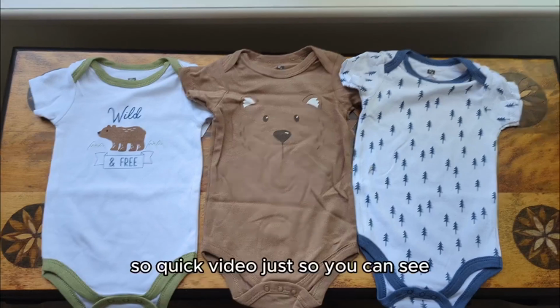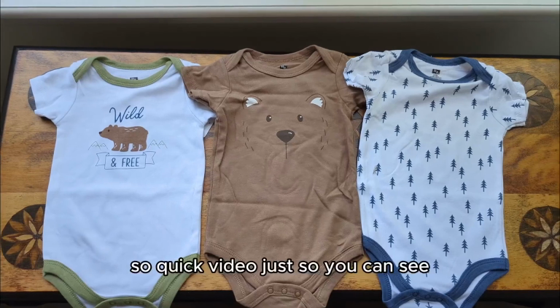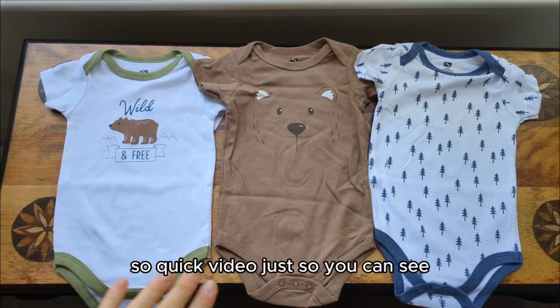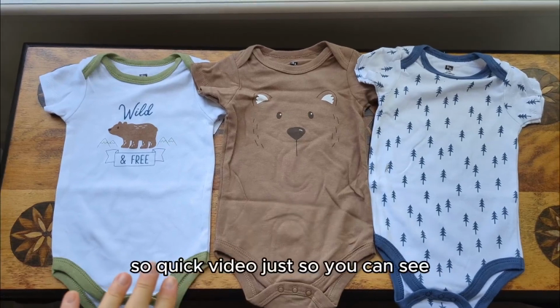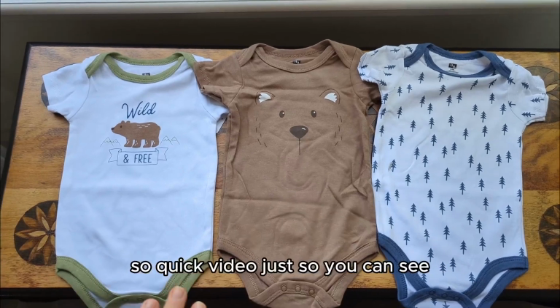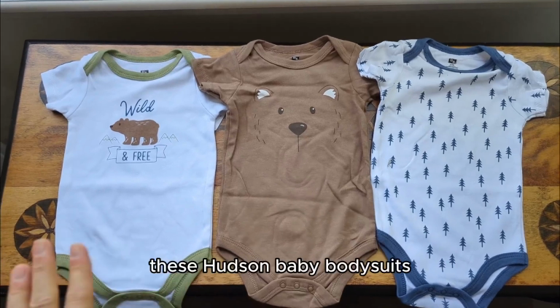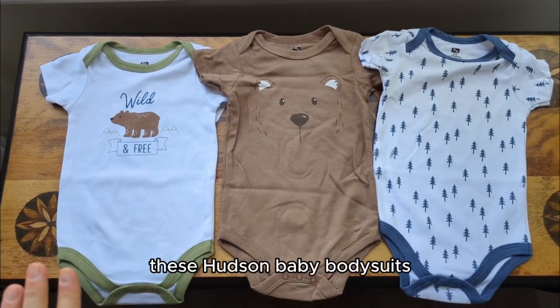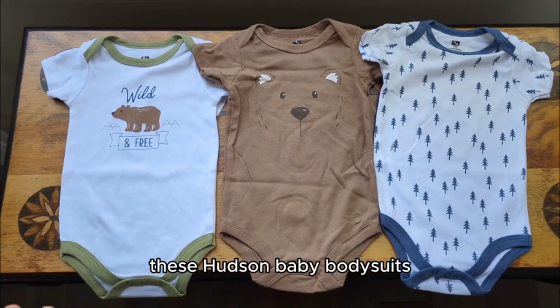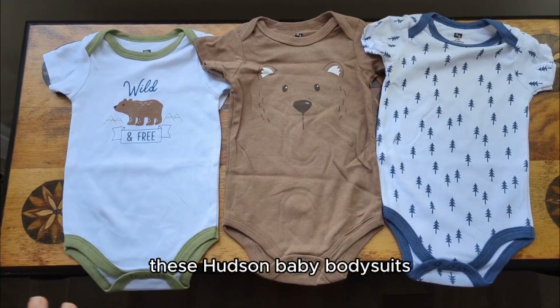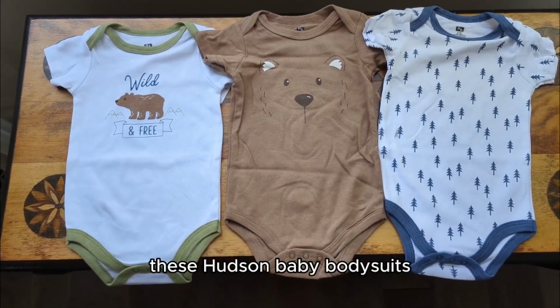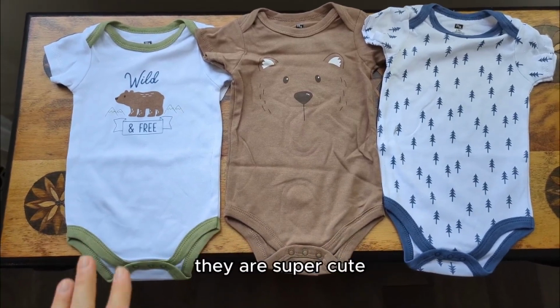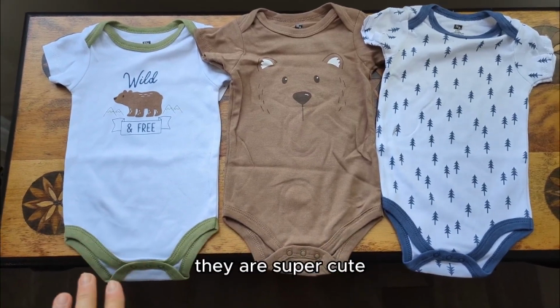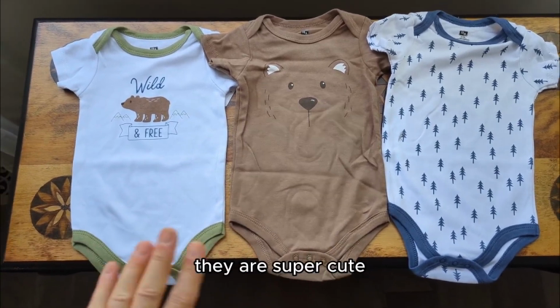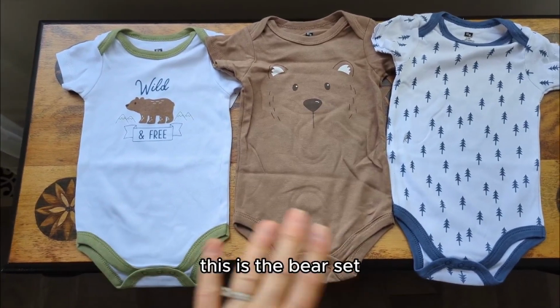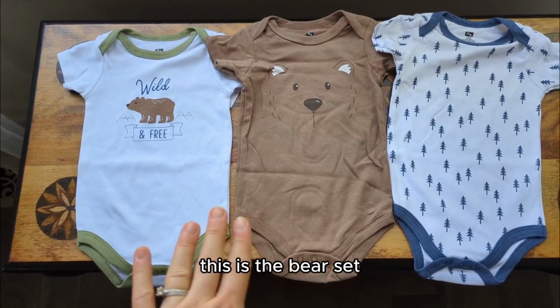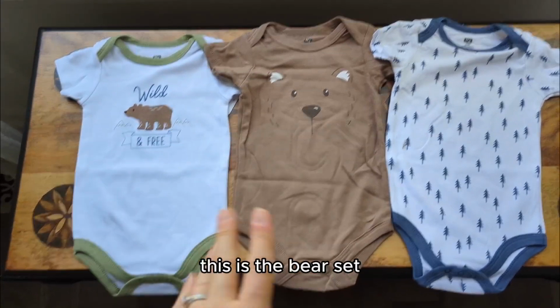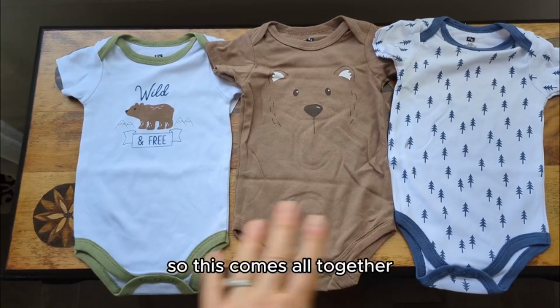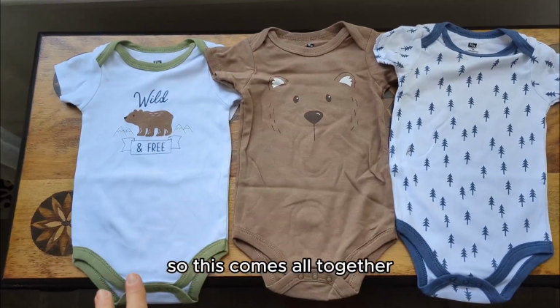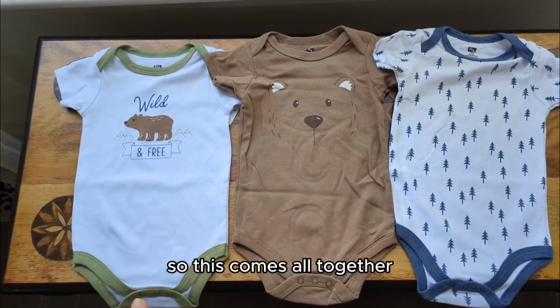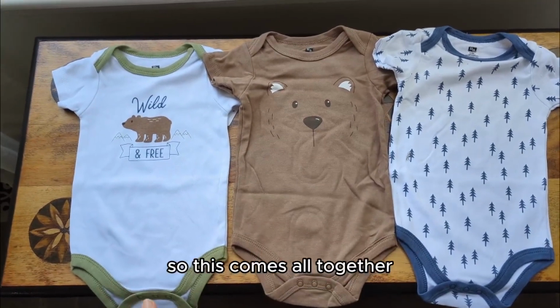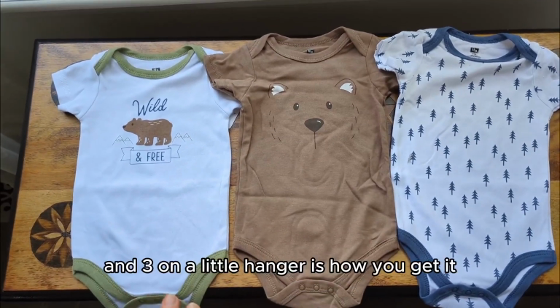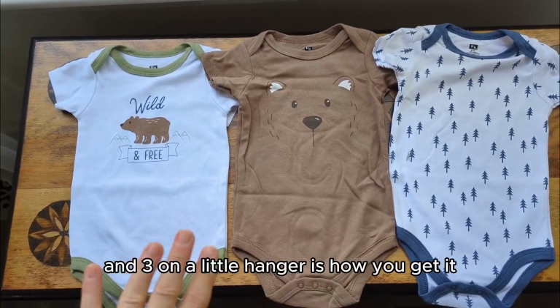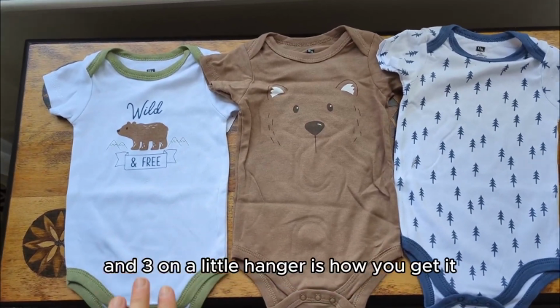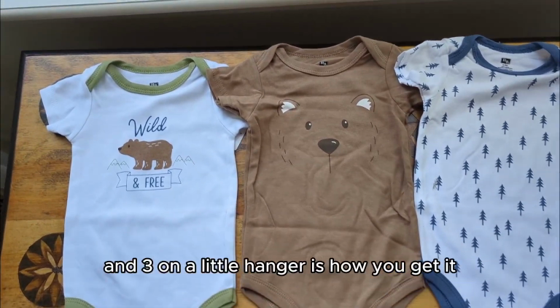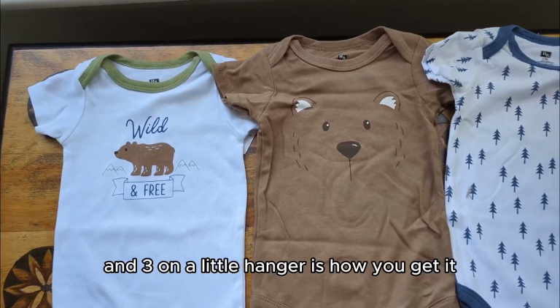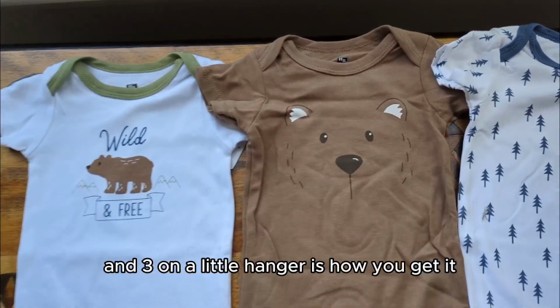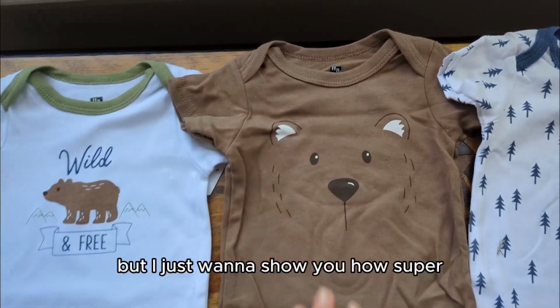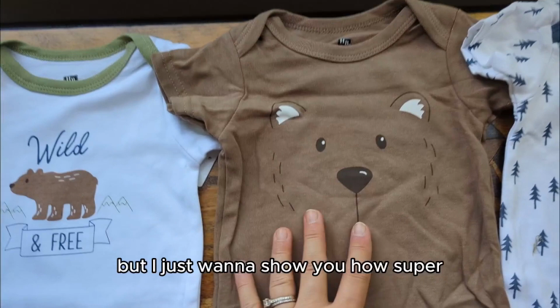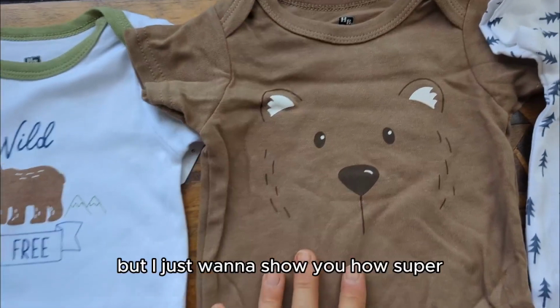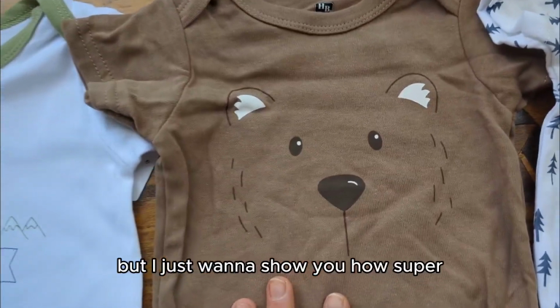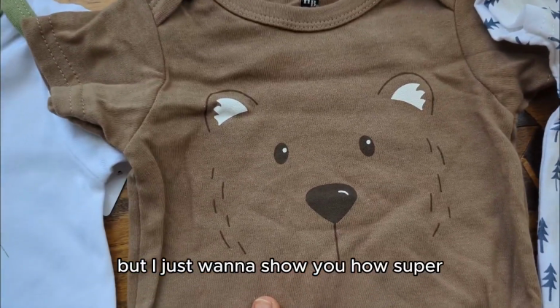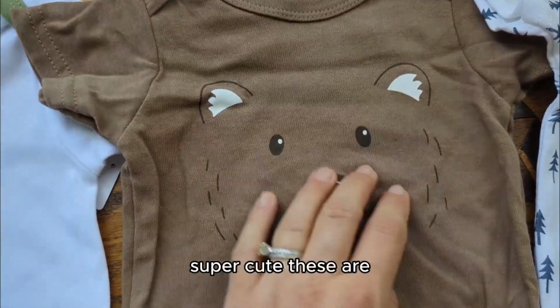Just a quick video so you can see these Hudson baby bodysuits. They are super cute. This is the bear set, and it comes all together with three on a little hanger.